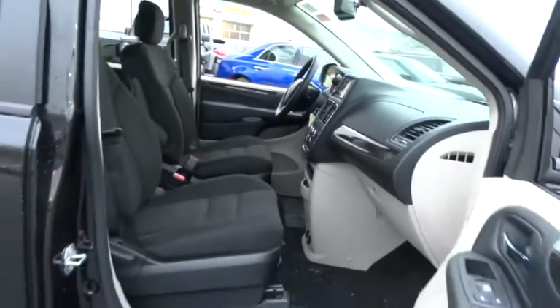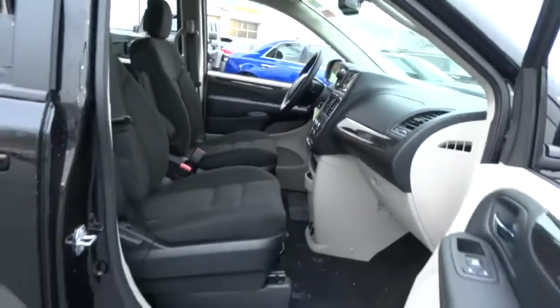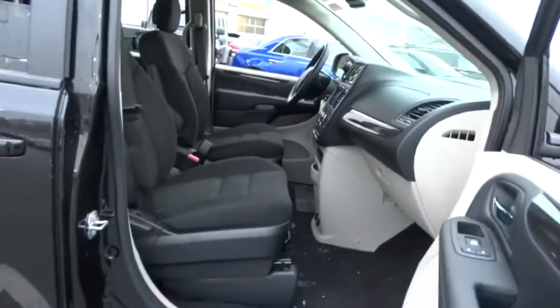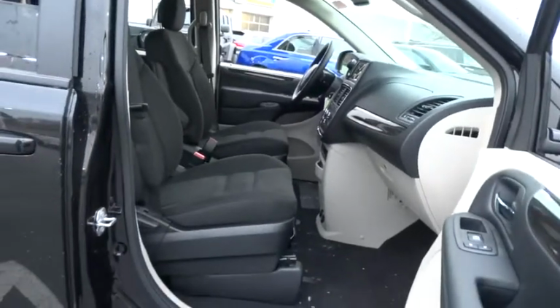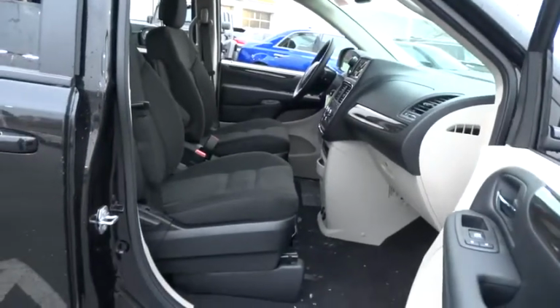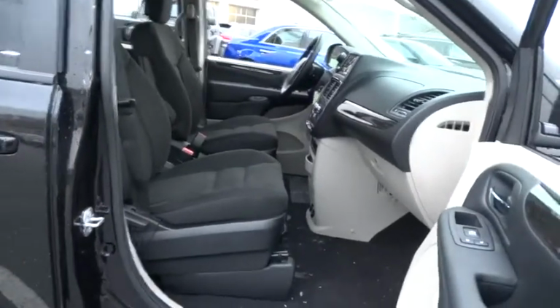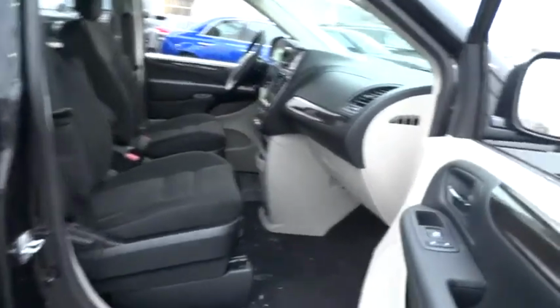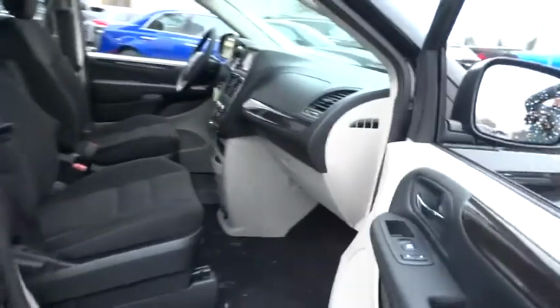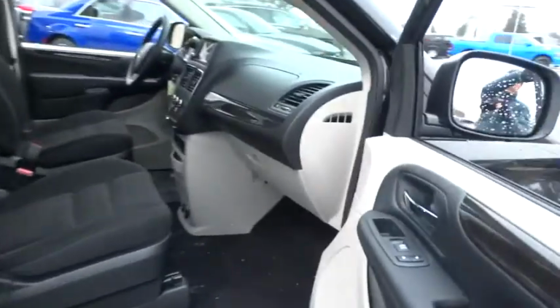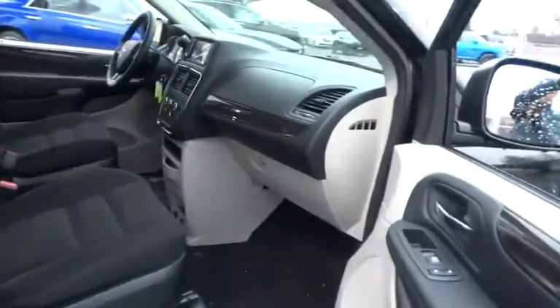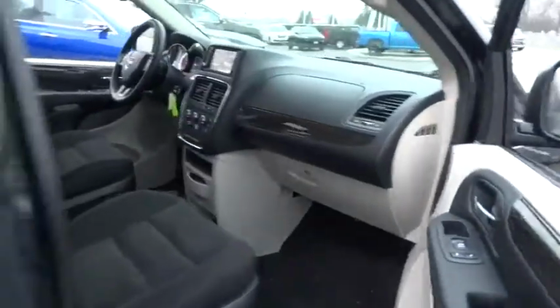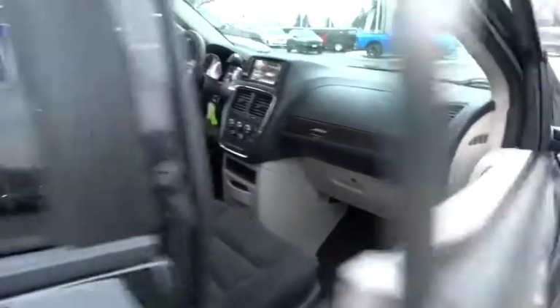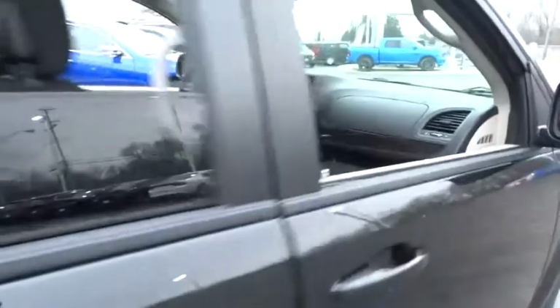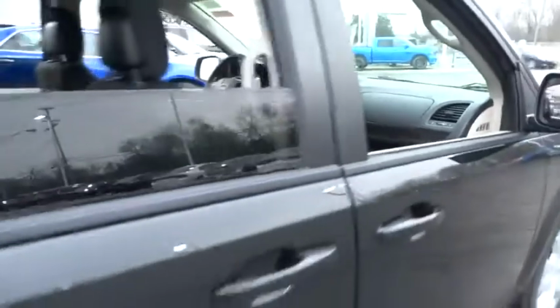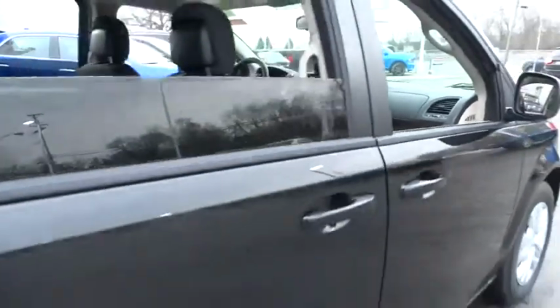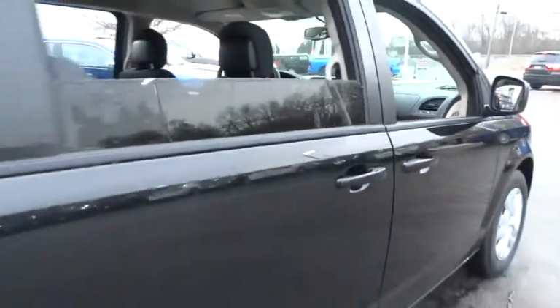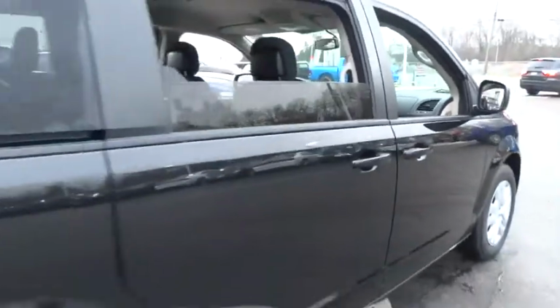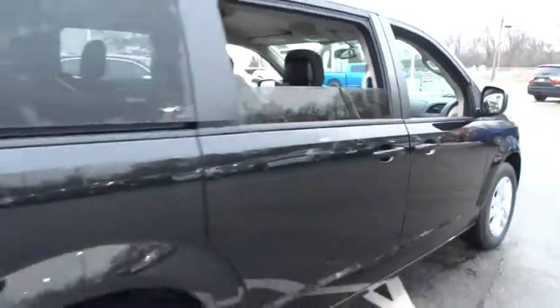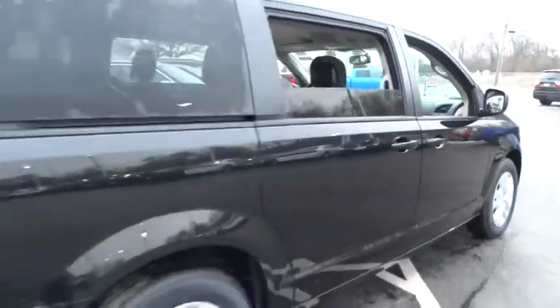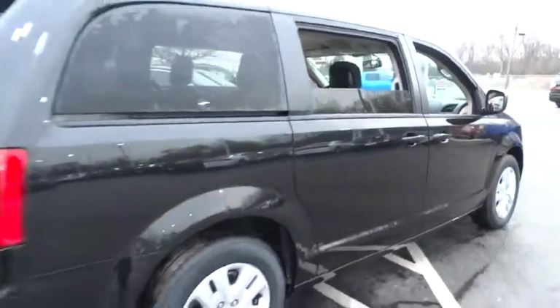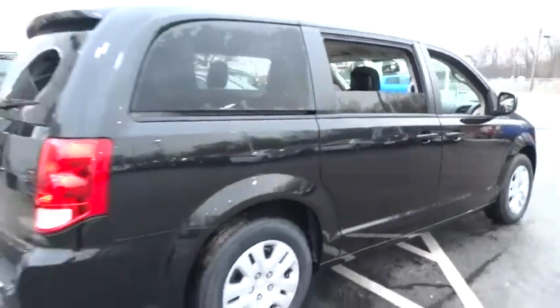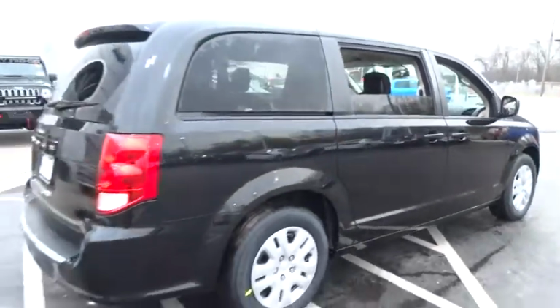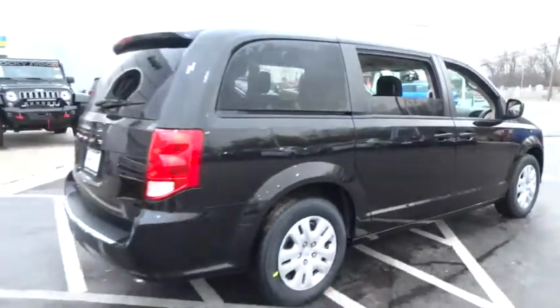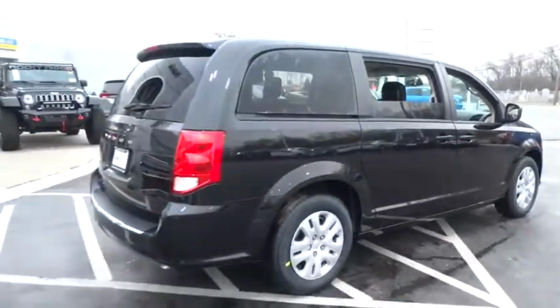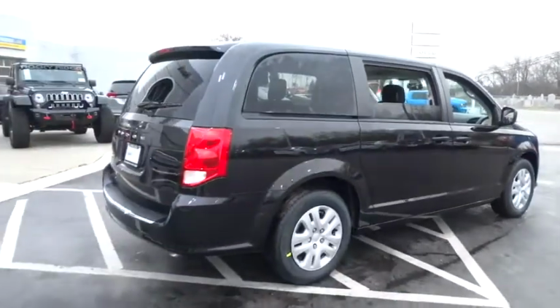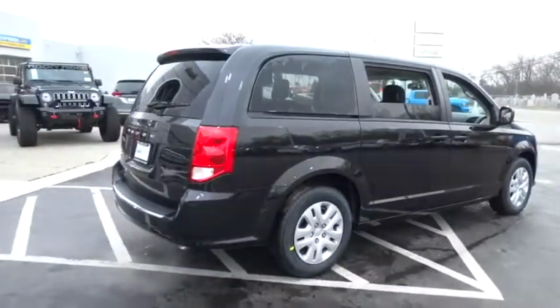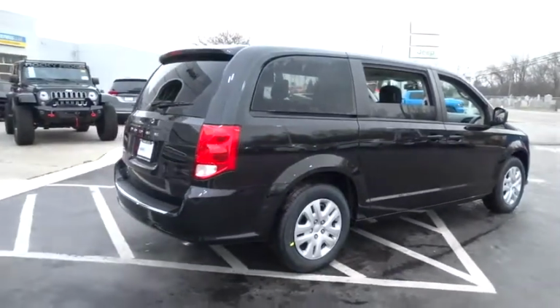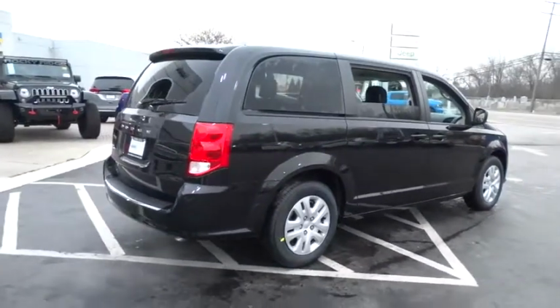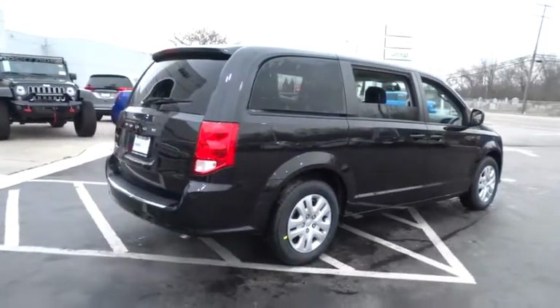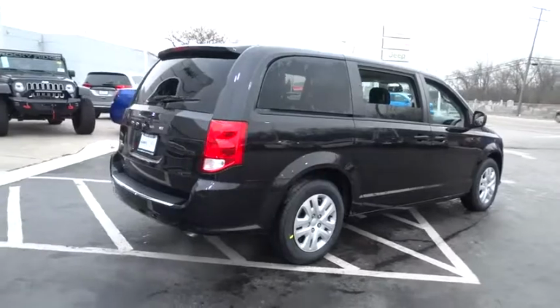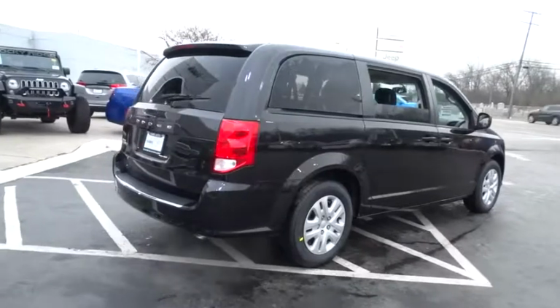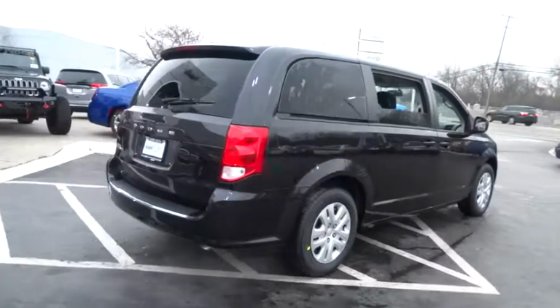Power windows, tachometer, daytime running lights, rear wiper, privacy glass, power heated outside mirrors, rear spoiler, tire pressure monitoring system.